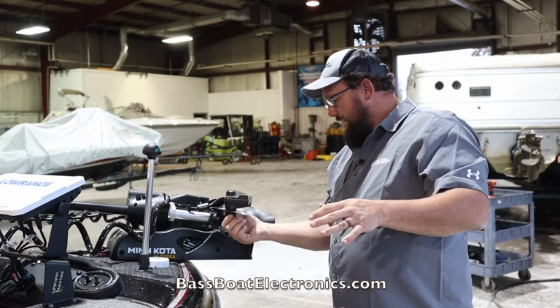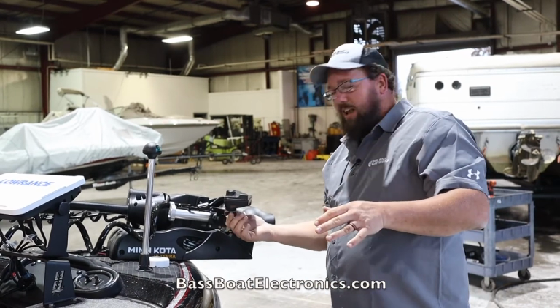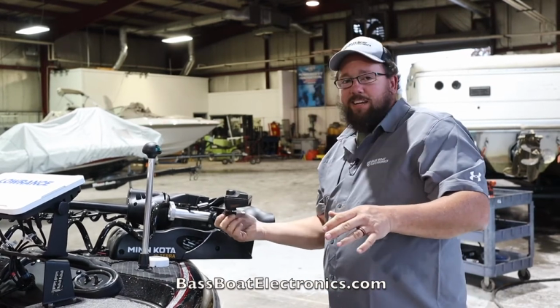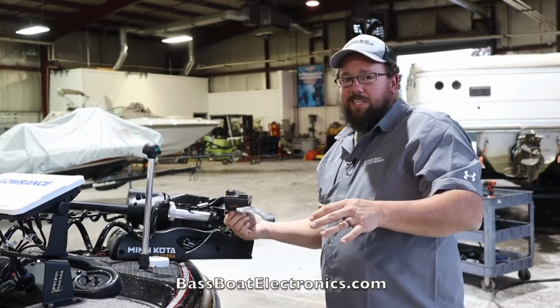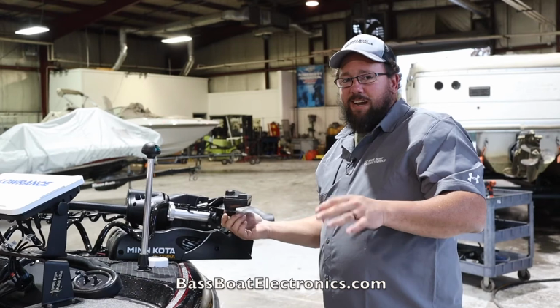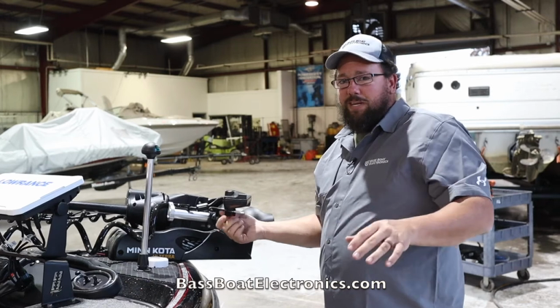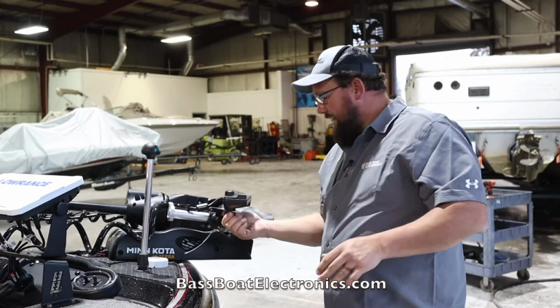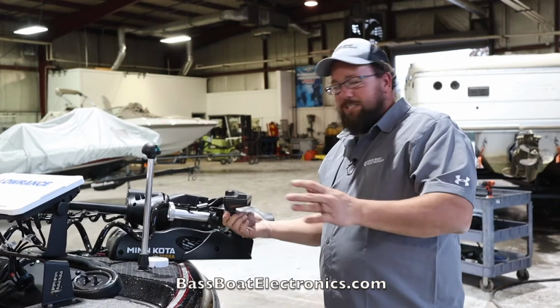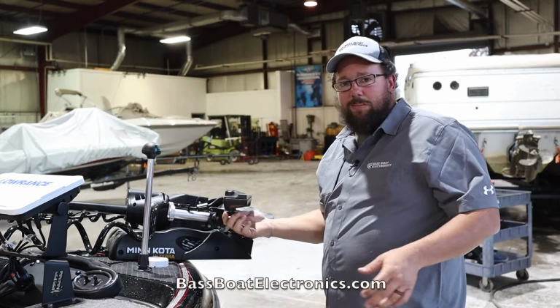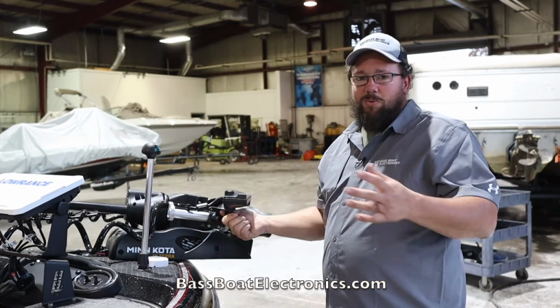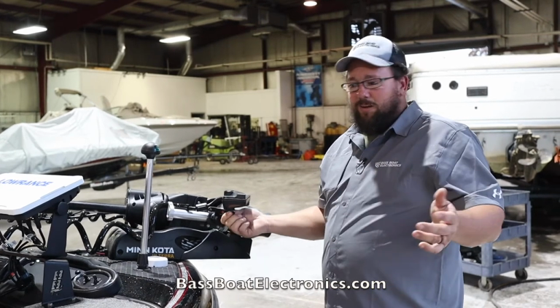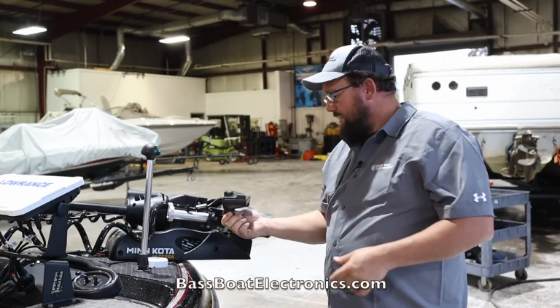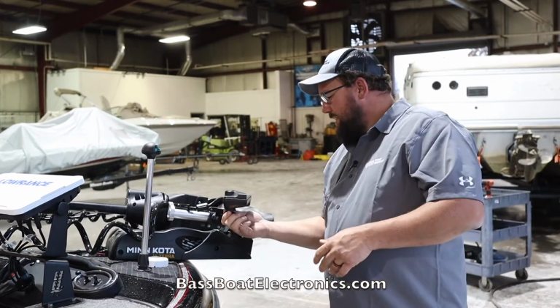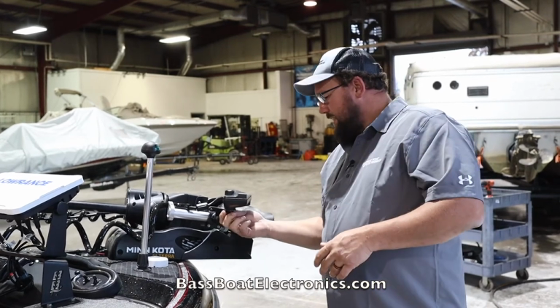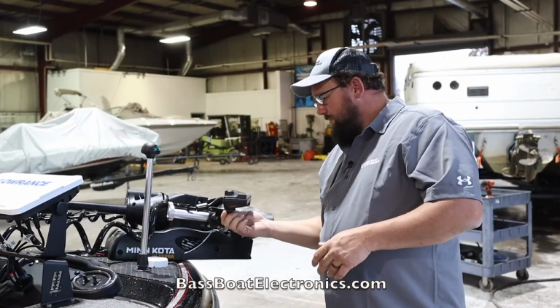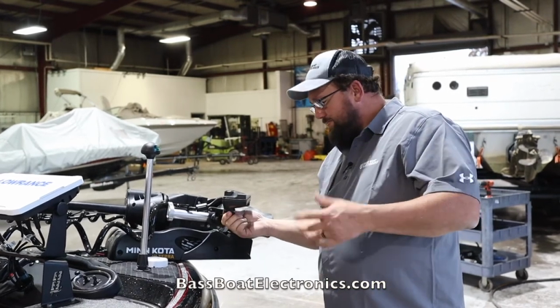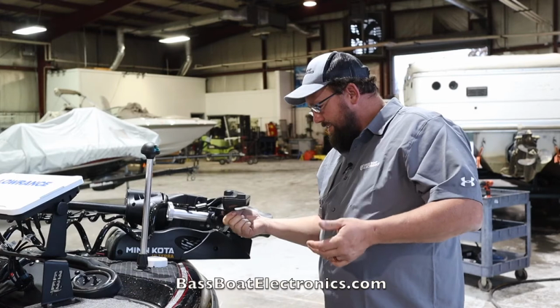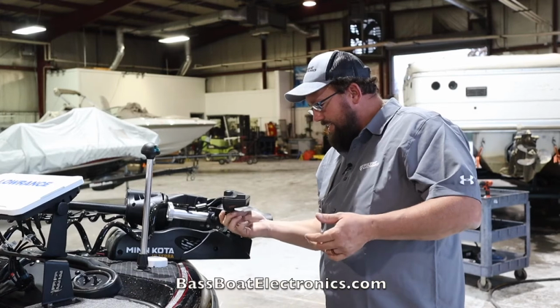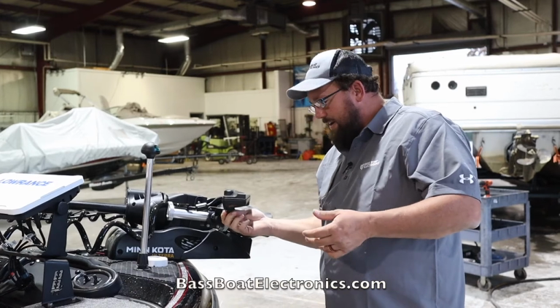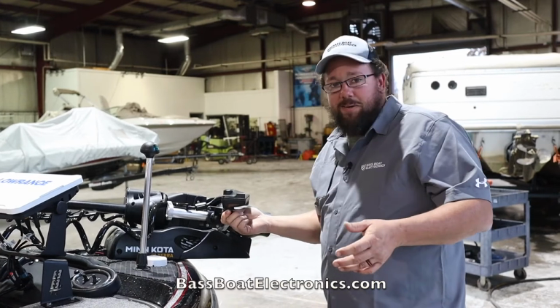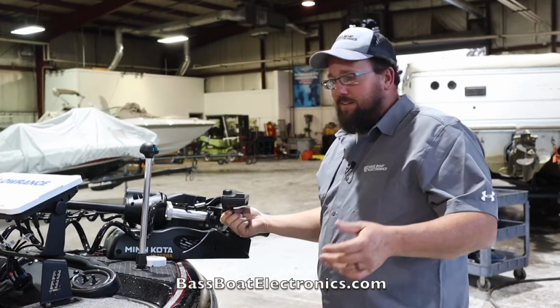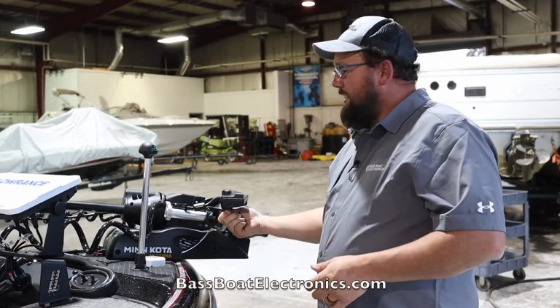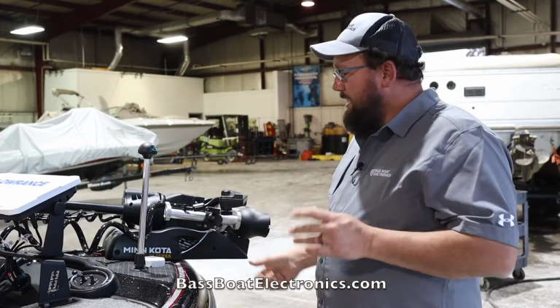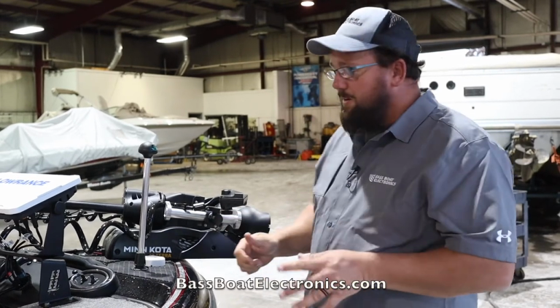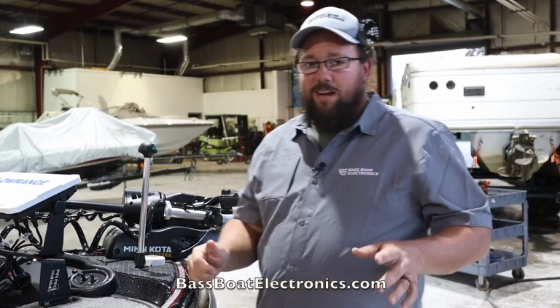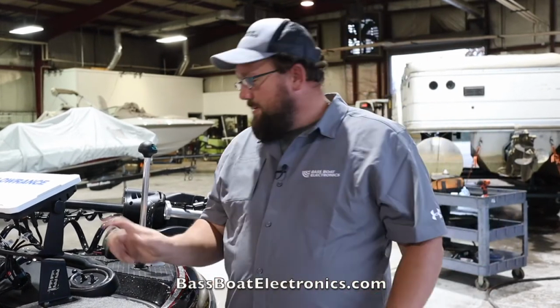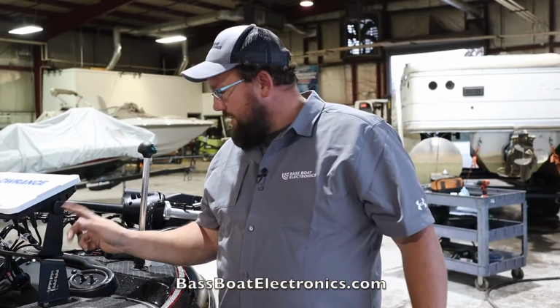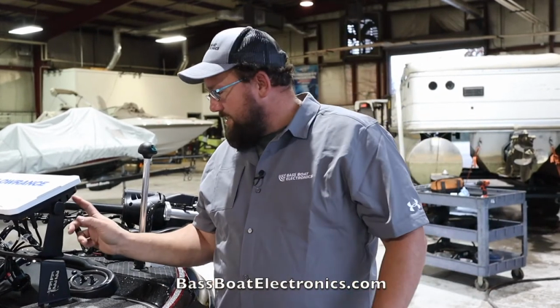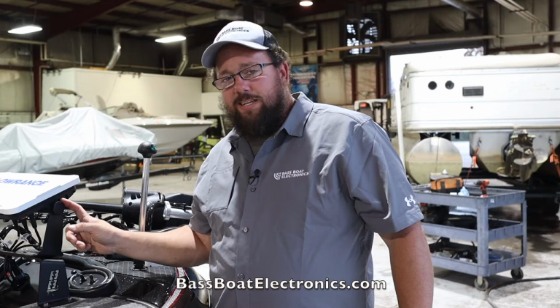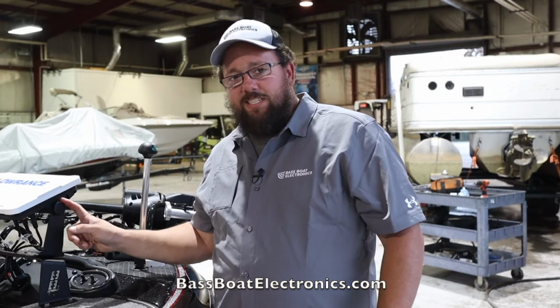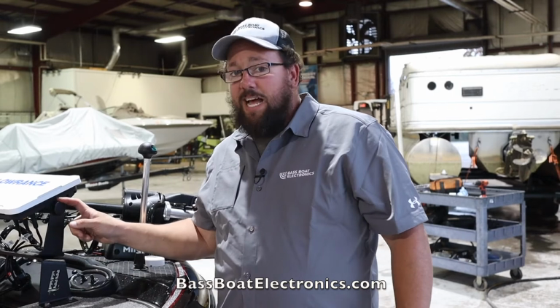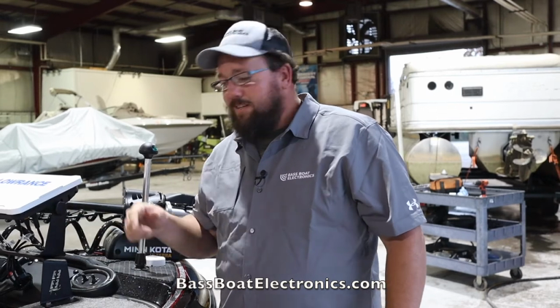We get a lot of customers in here every week saying, hey, I've lost my knobs, I need more knobs. It is a very common occurrence. If you do lose a knob, they're the exact same as the HDS live units.